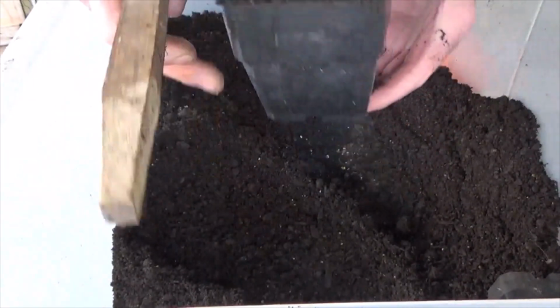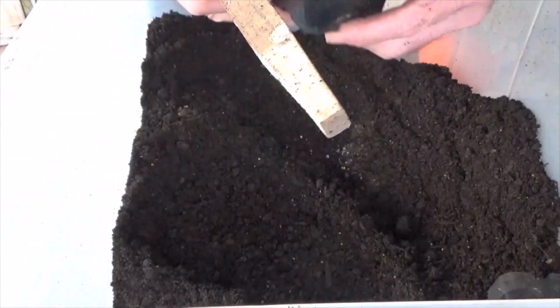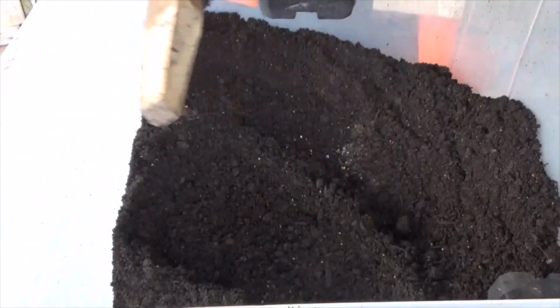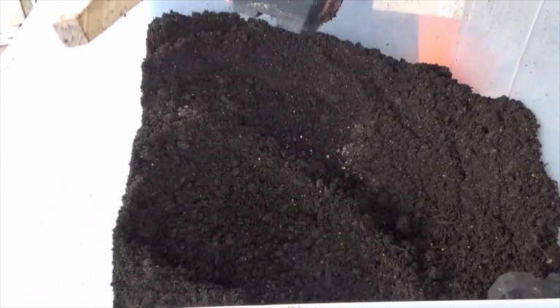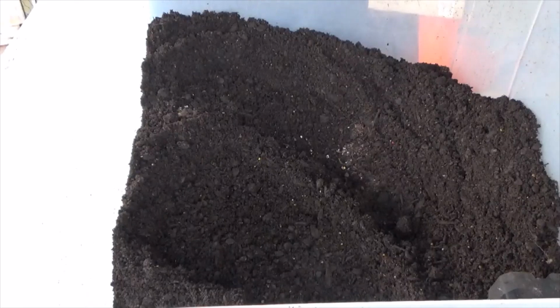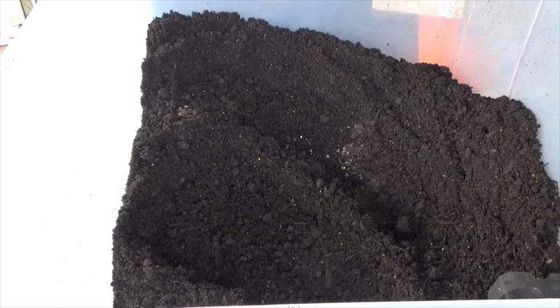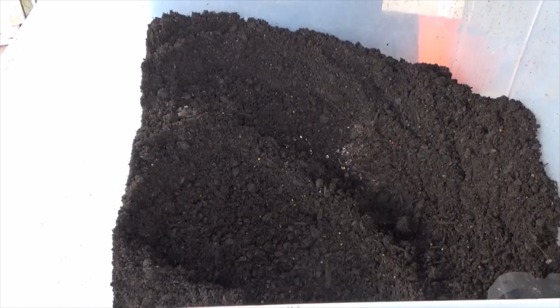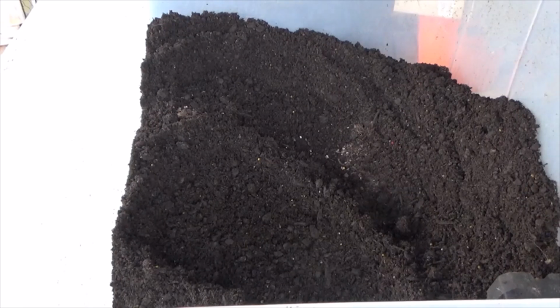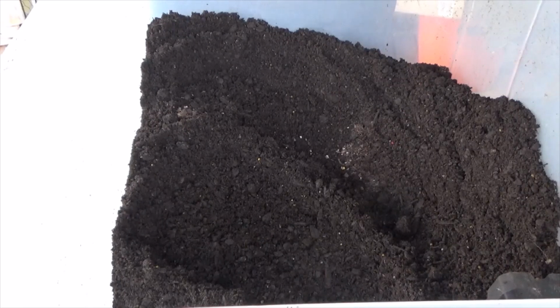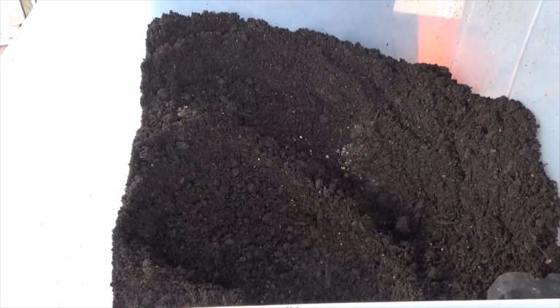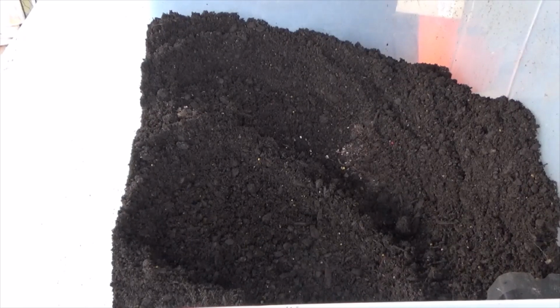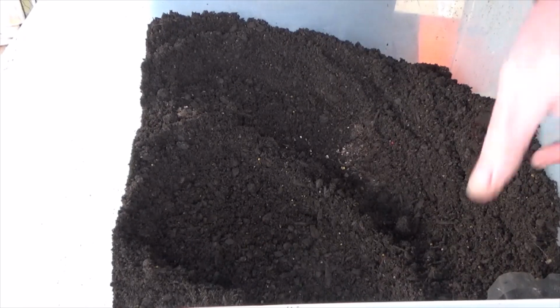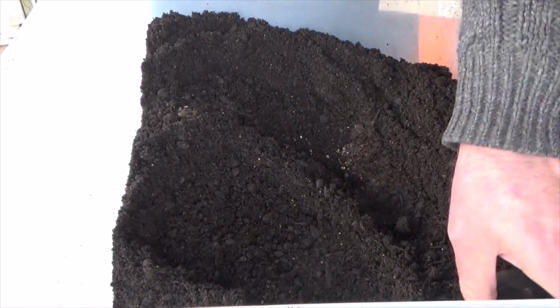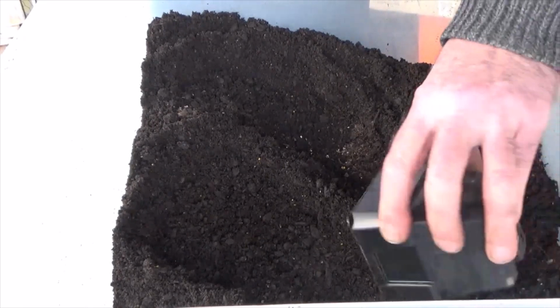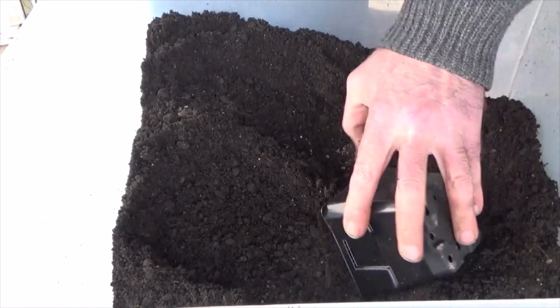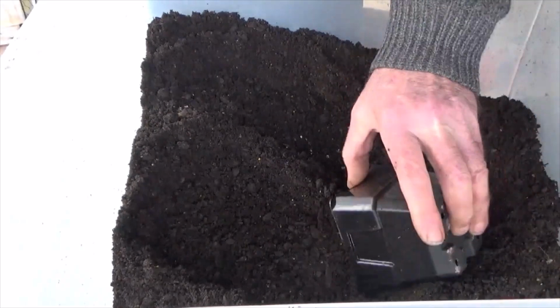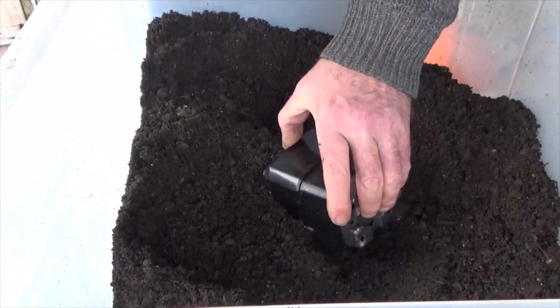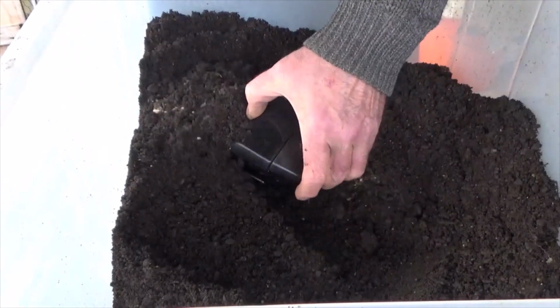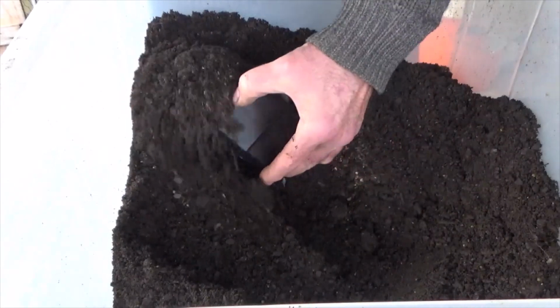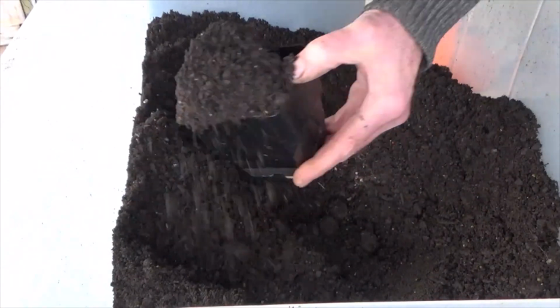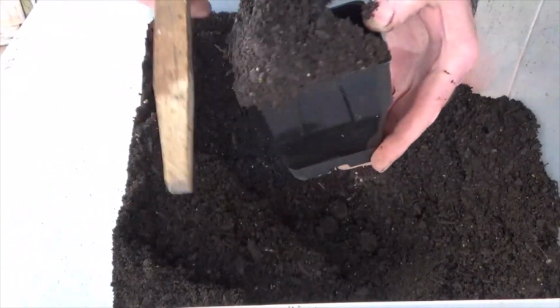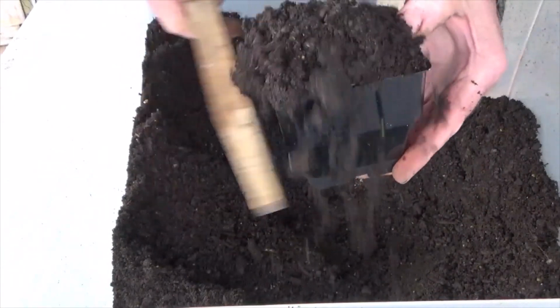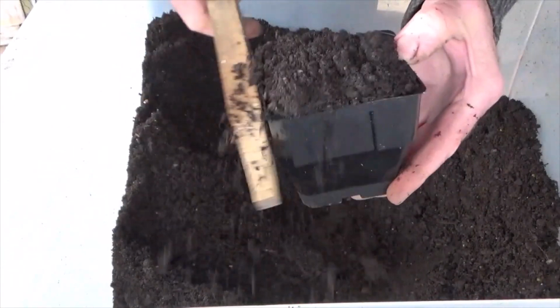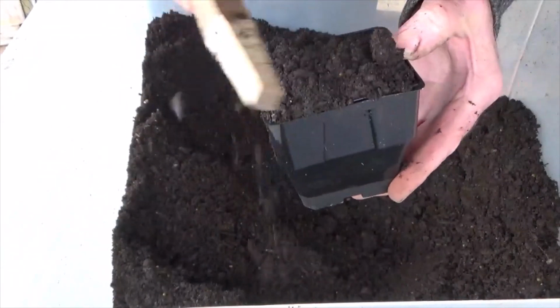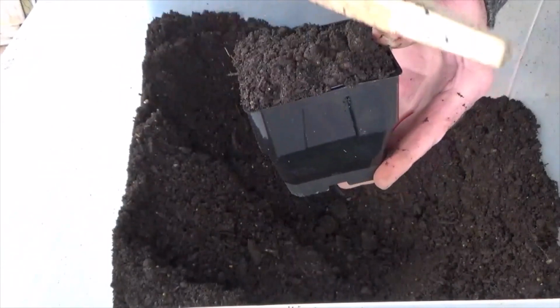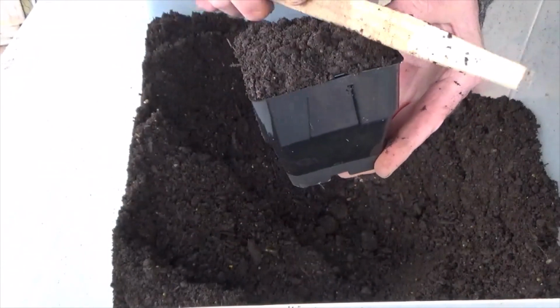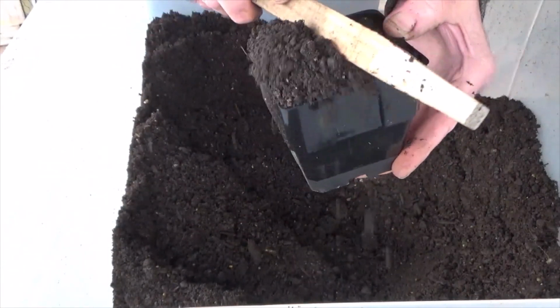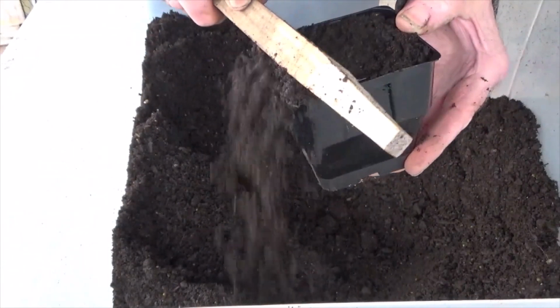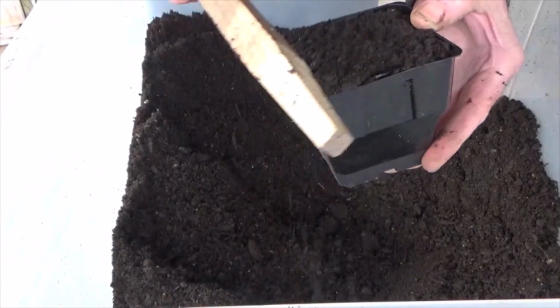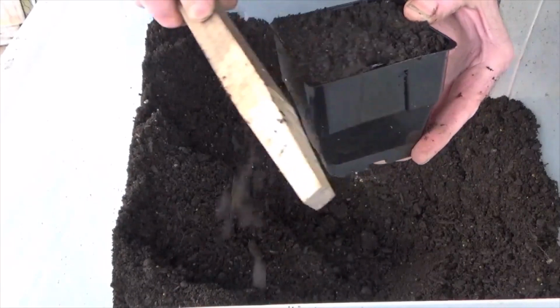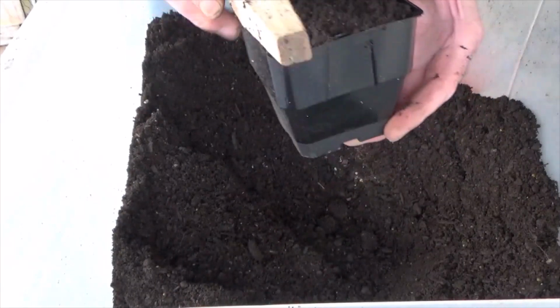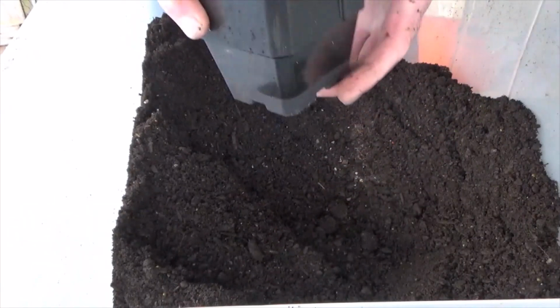What happens is when I flood these to get them wet, that level will drop. So I'll stop this — there's no point in this going on forever — and we'll get to the next part of it.